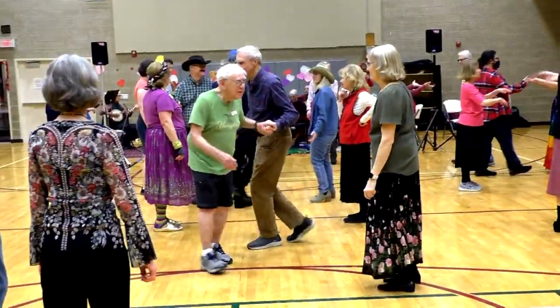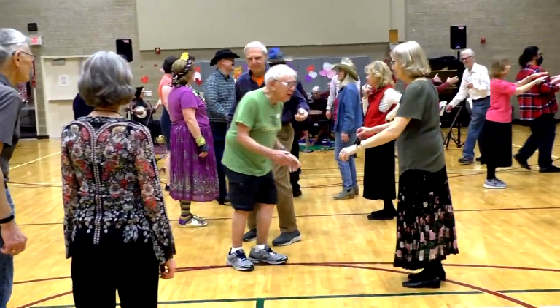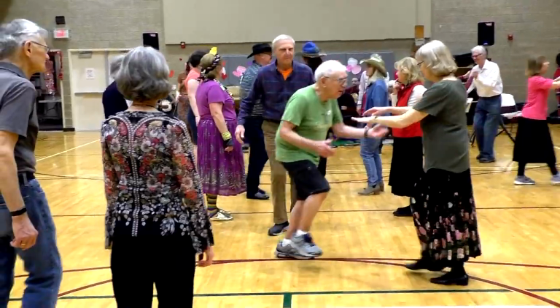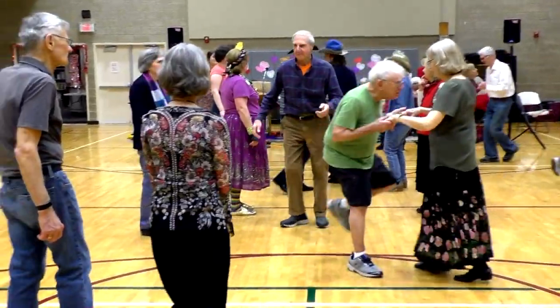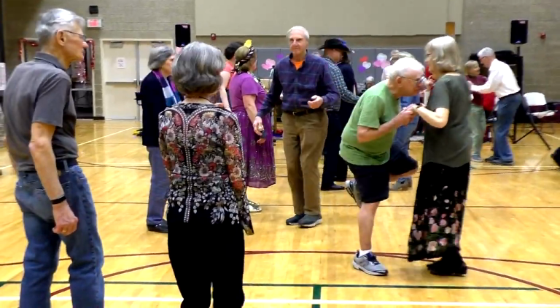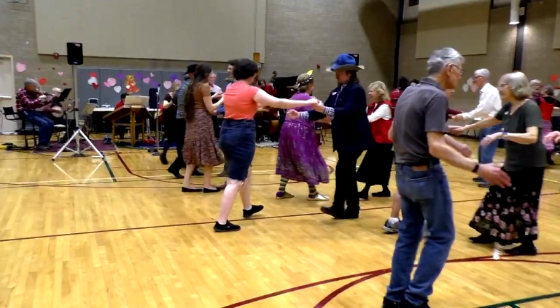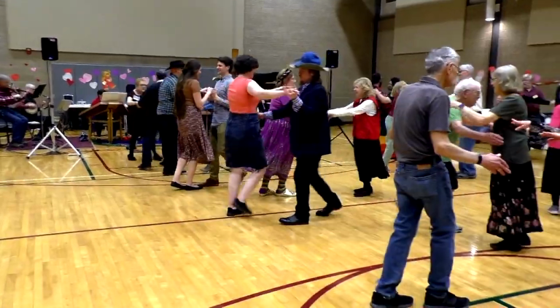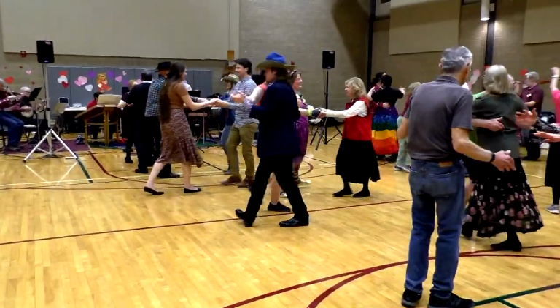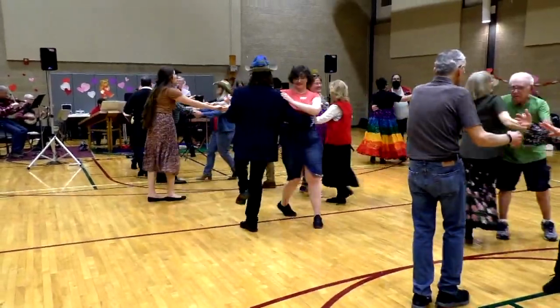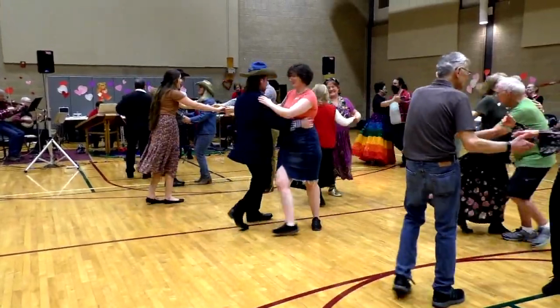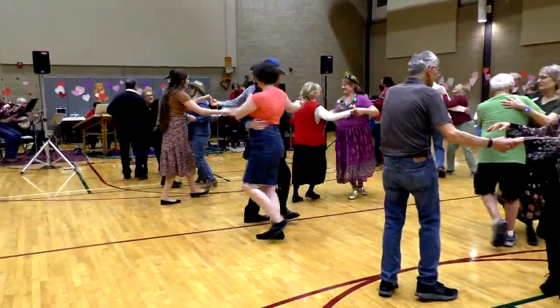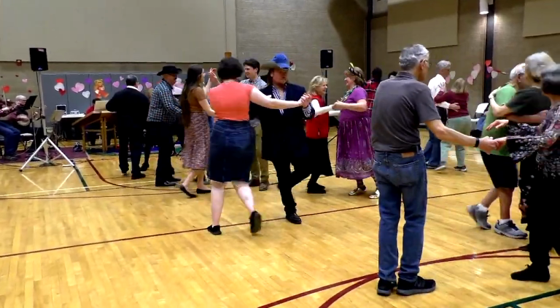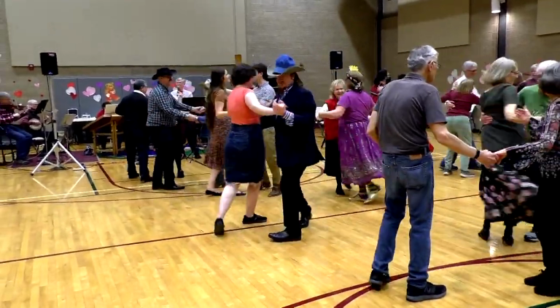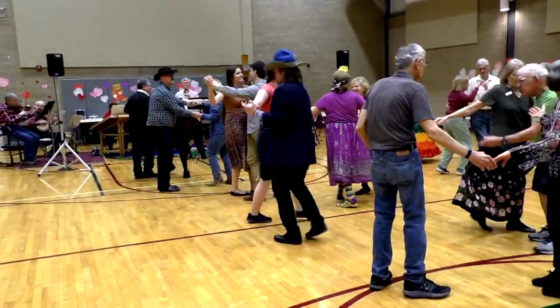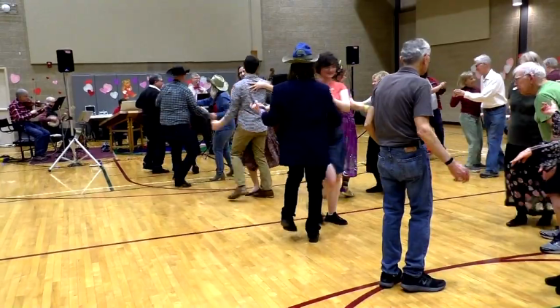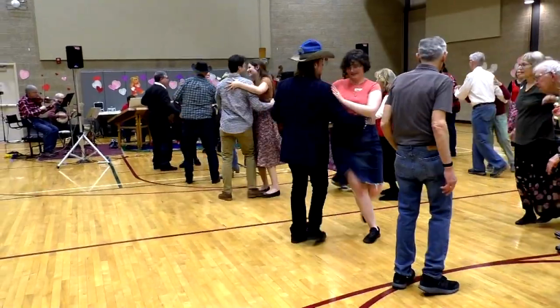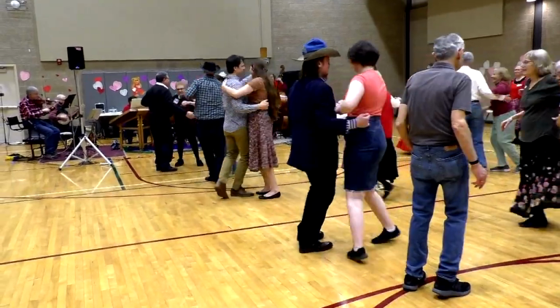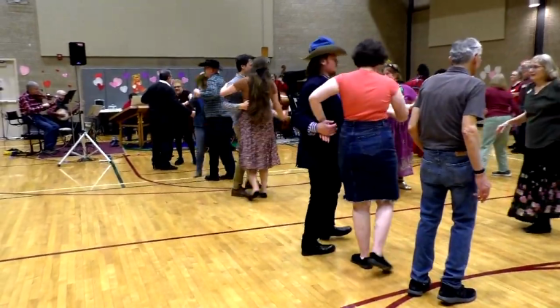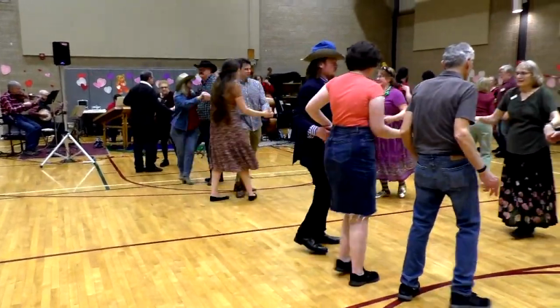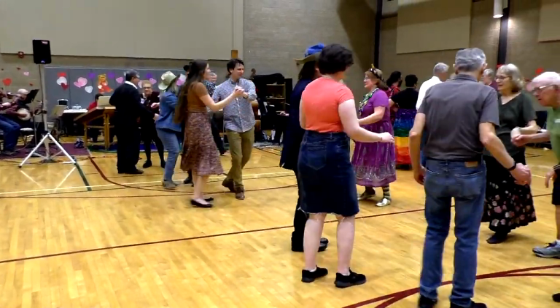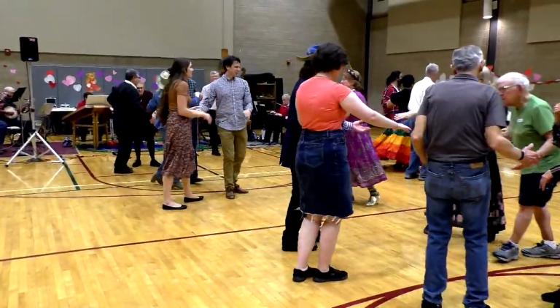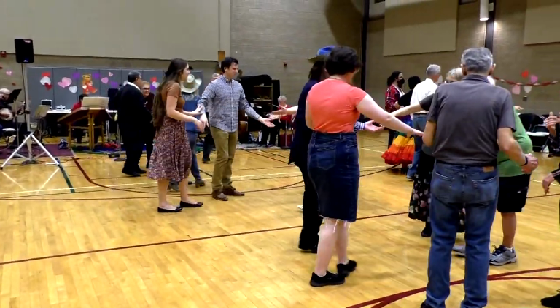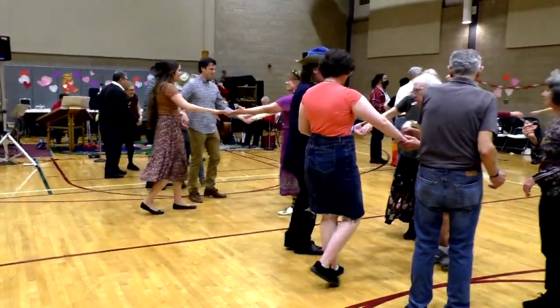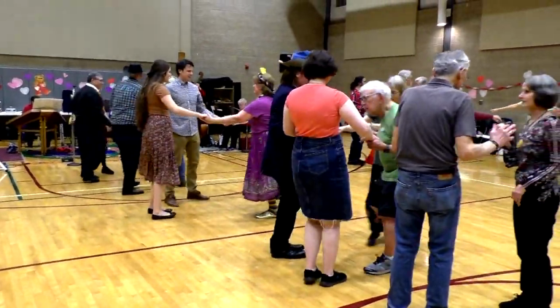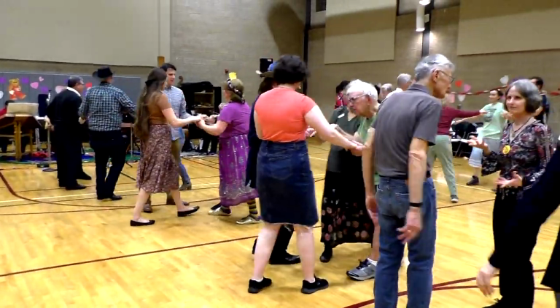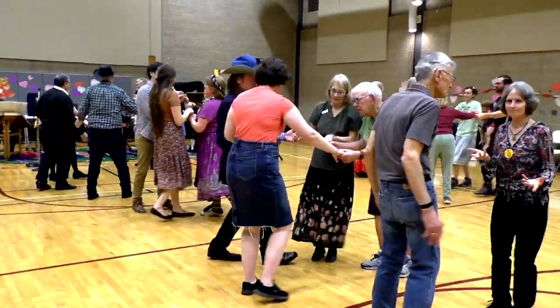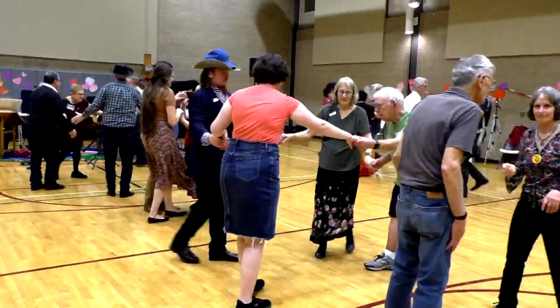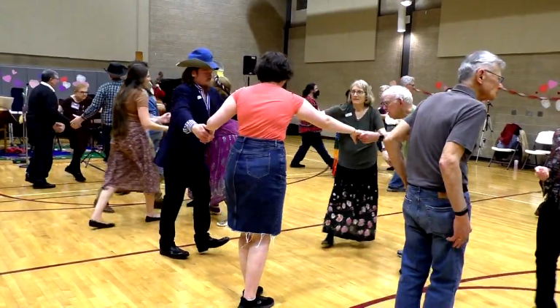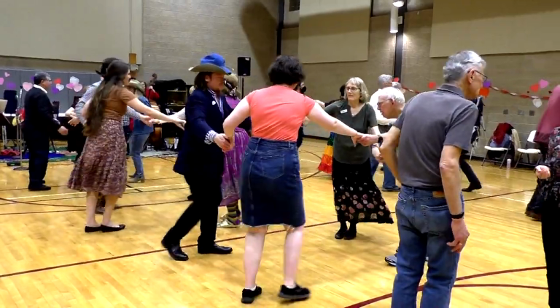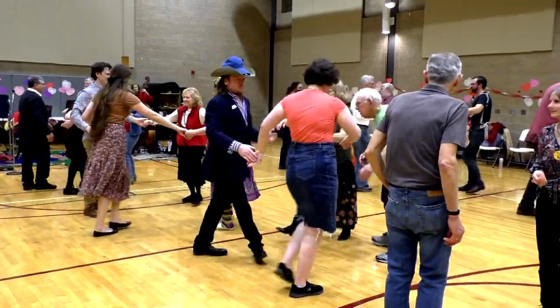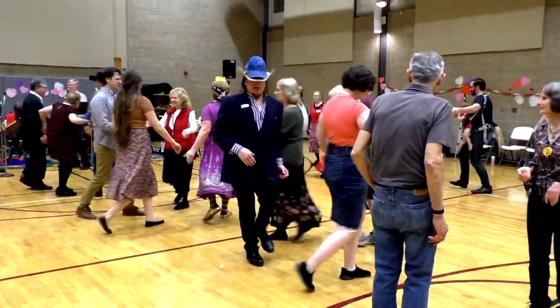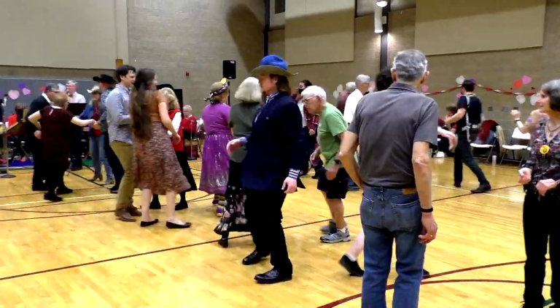Parker, forward and back. Swing your partner, and your swing, making it across the set. Draw a hand, and up, and spin to the right.